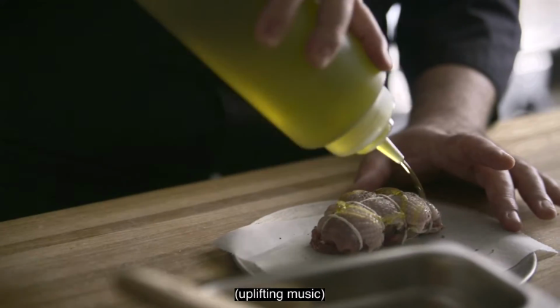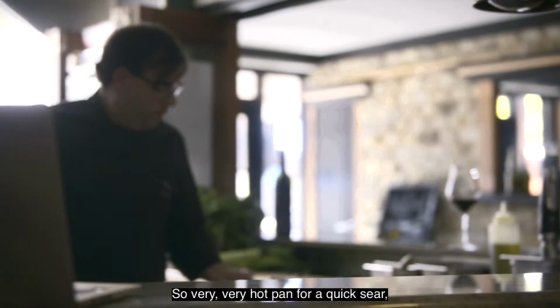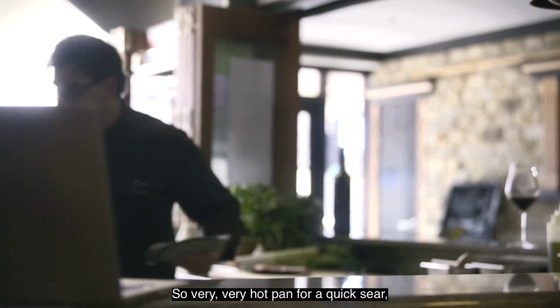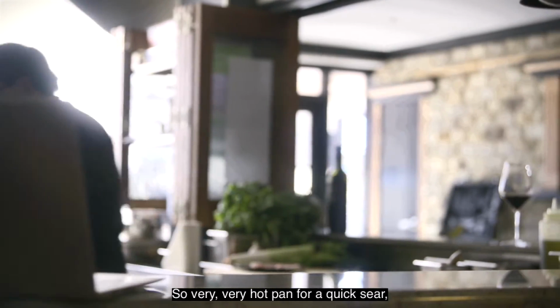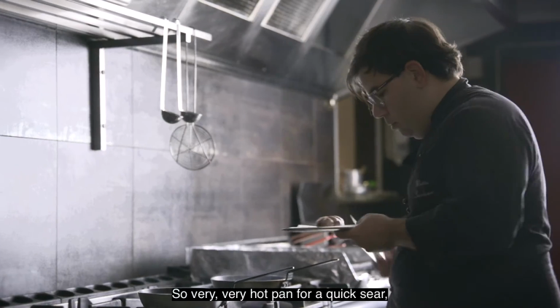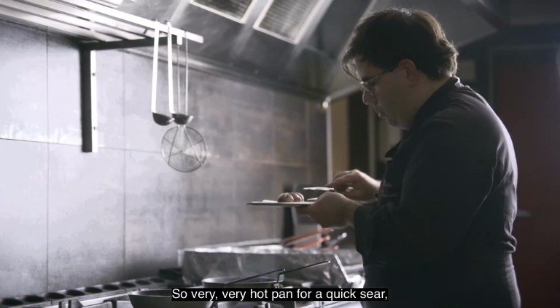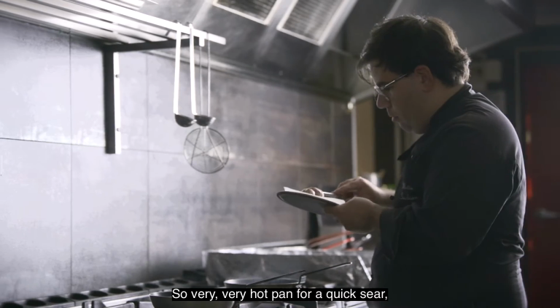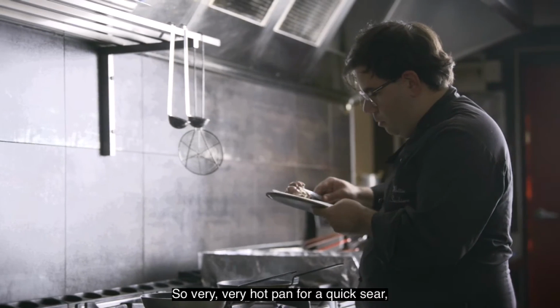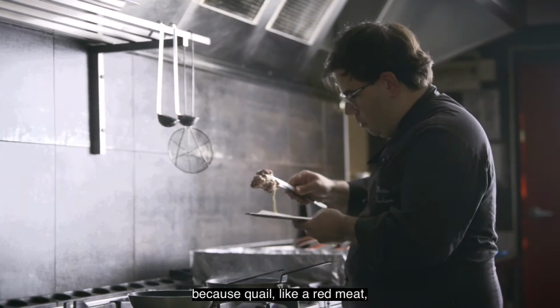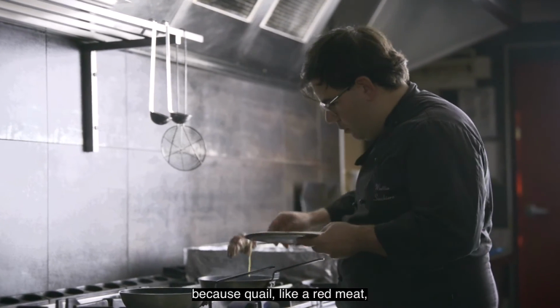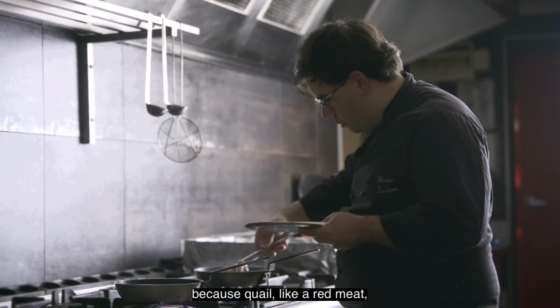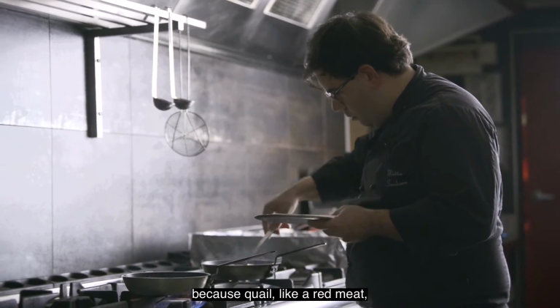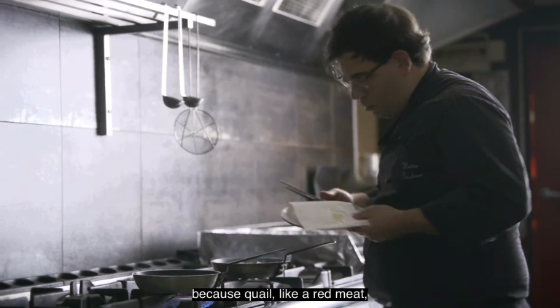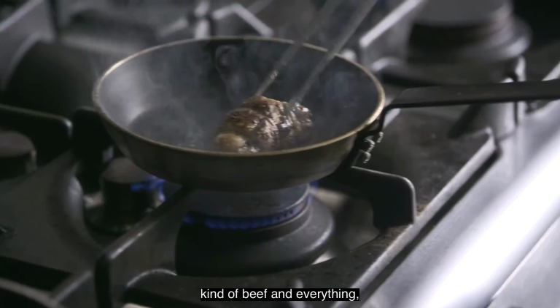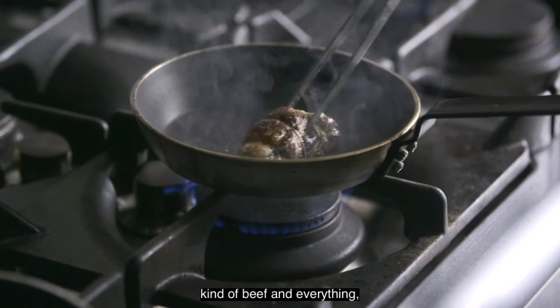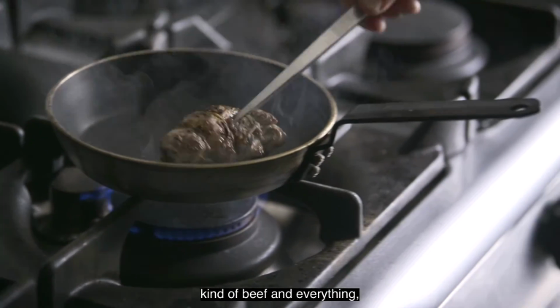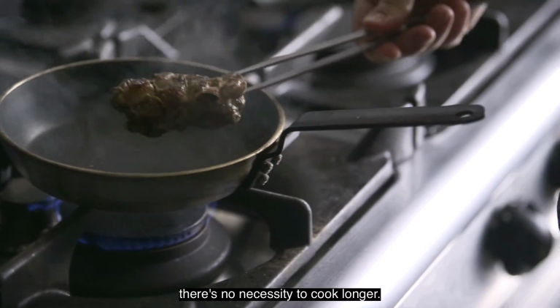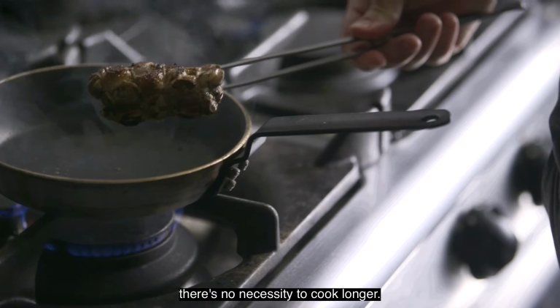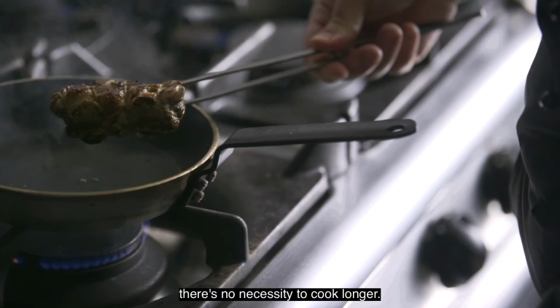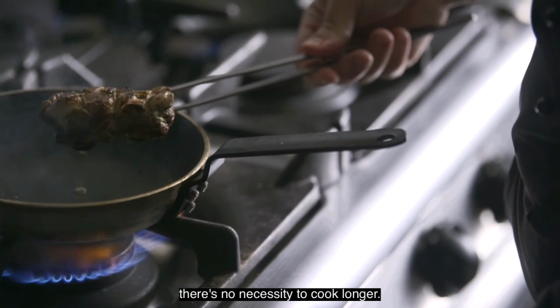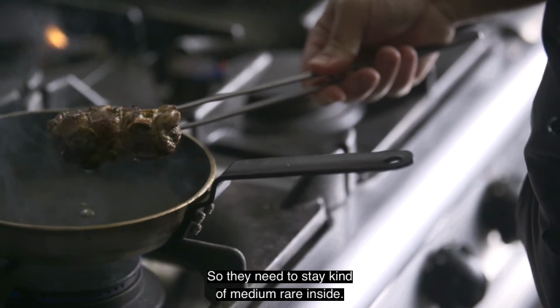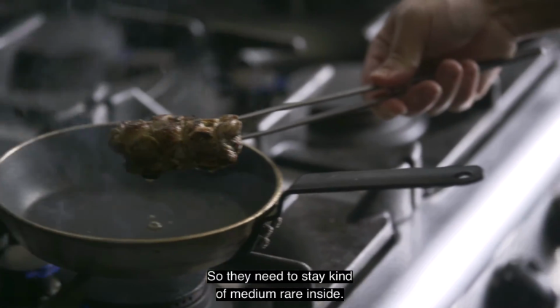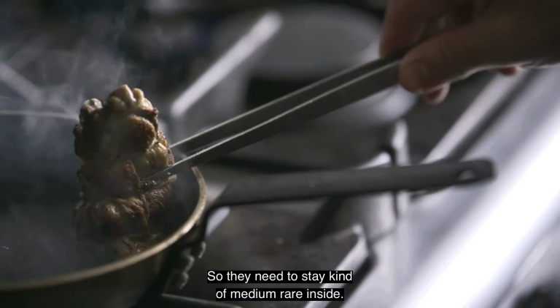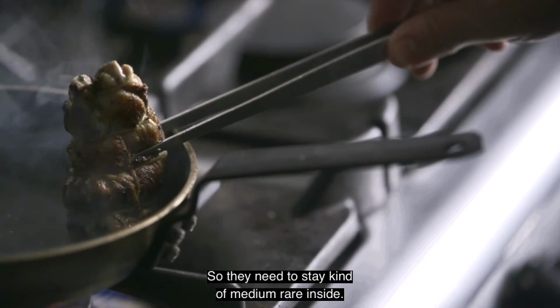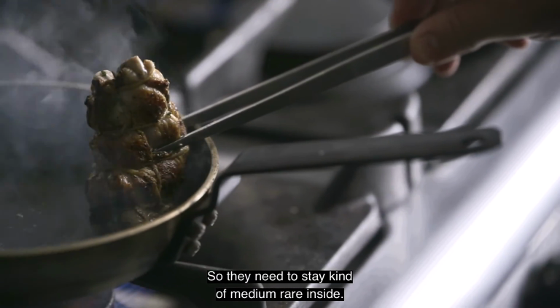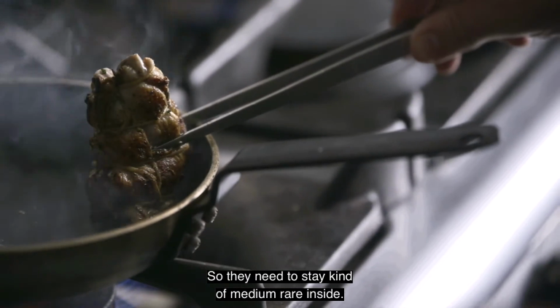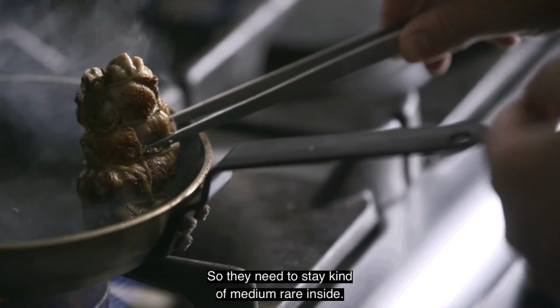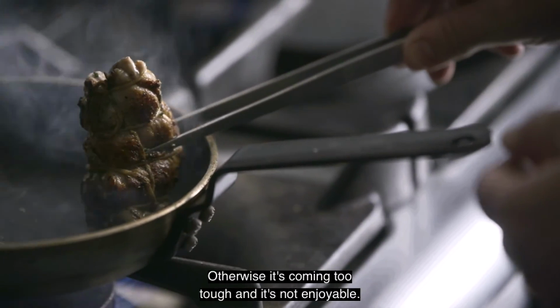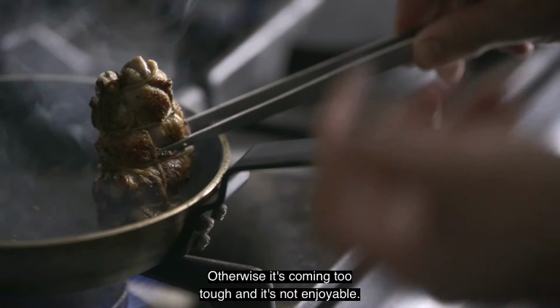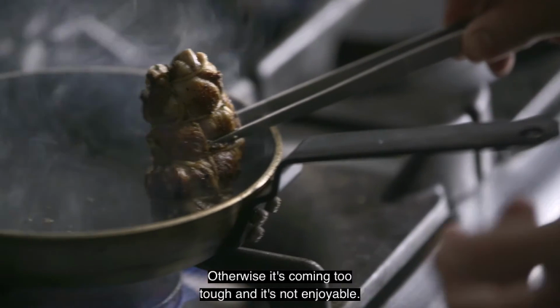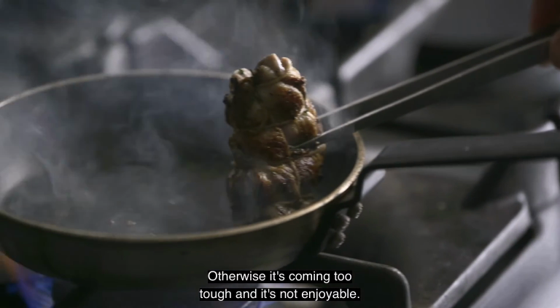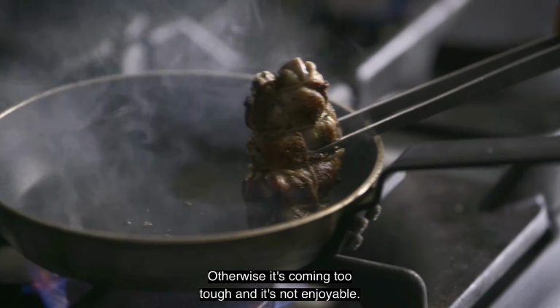Very, very hot pan for a quick sear, because quail, like a red meat or beef, they don't need to cook longer. They need to stay kind of medium rare inside, otherwise it comes out too tough and it's not enjoyable.